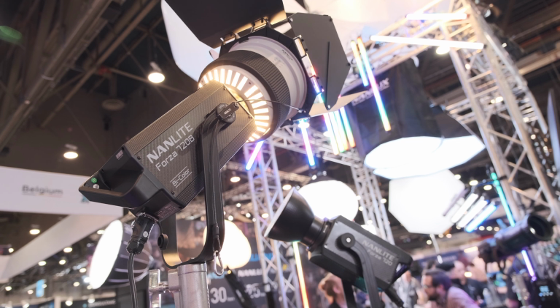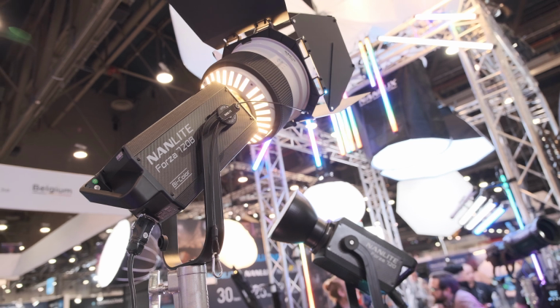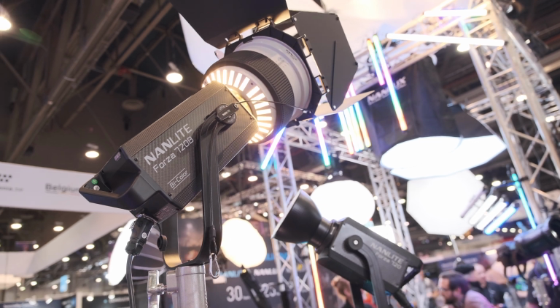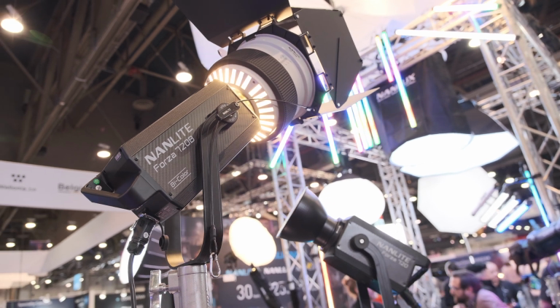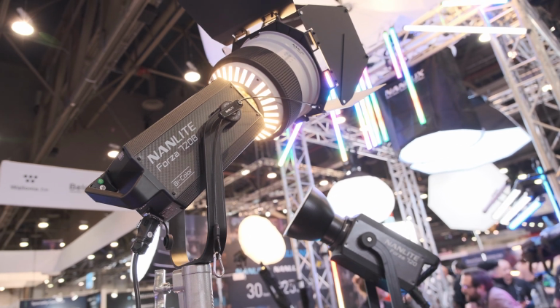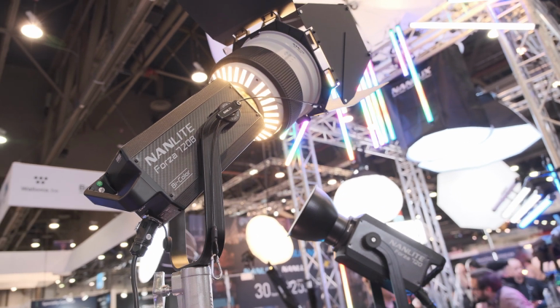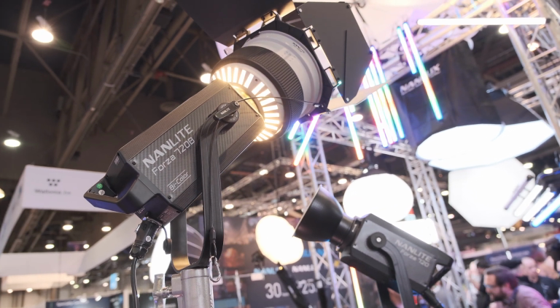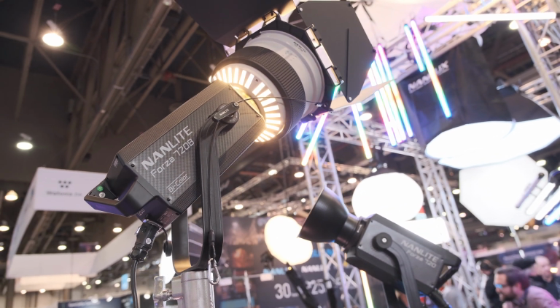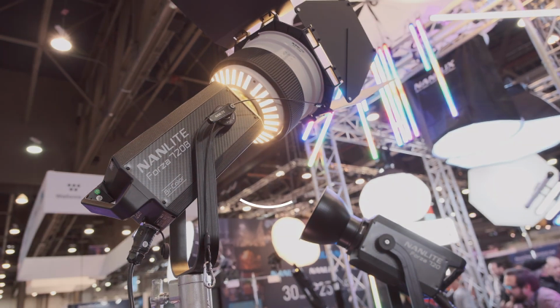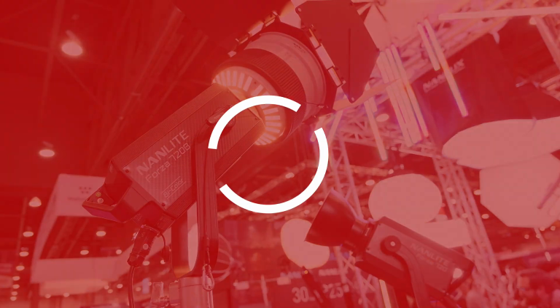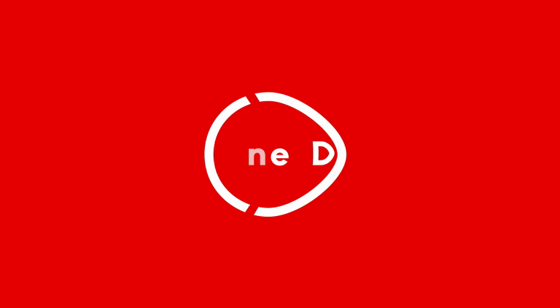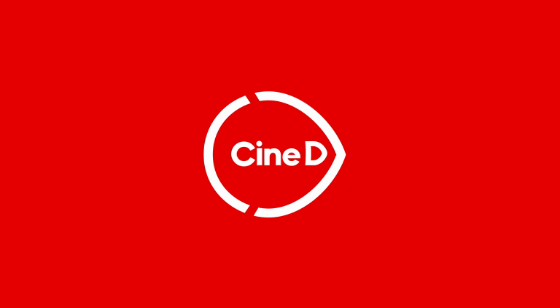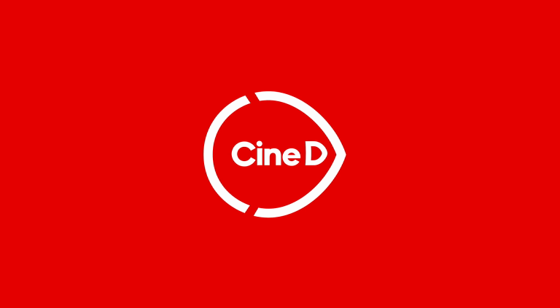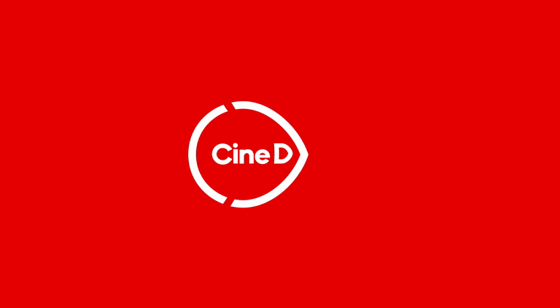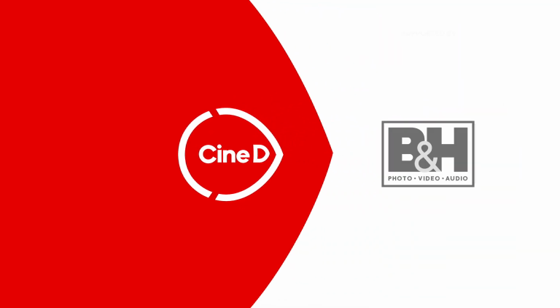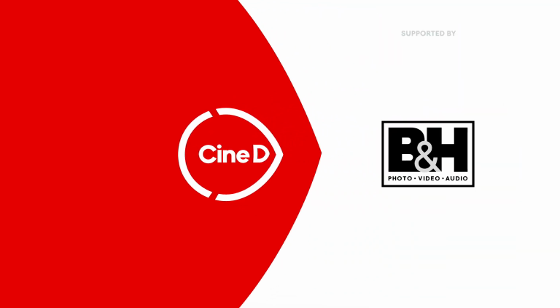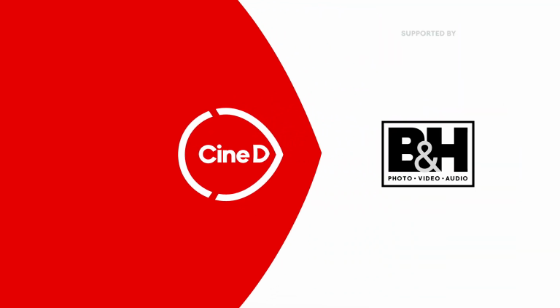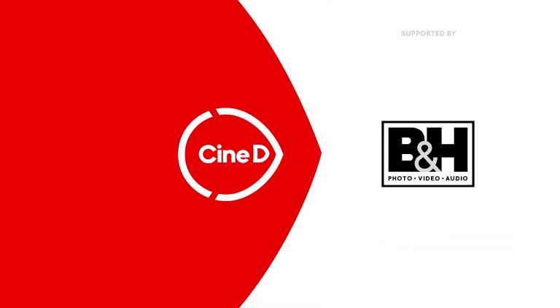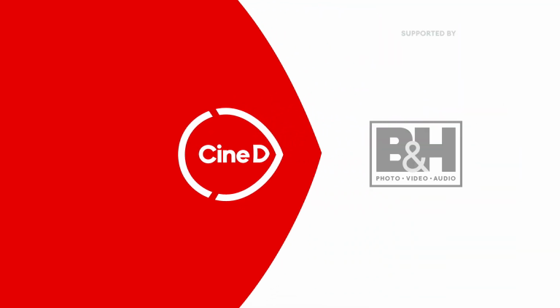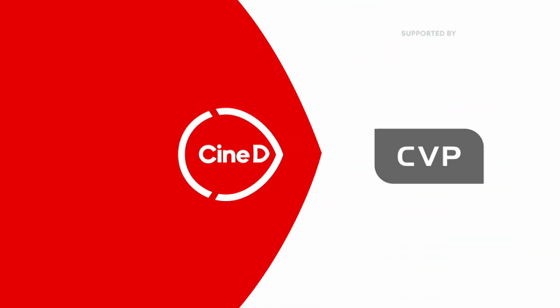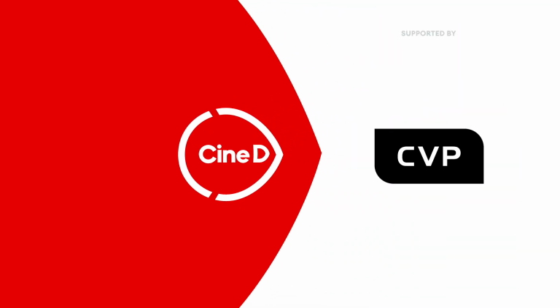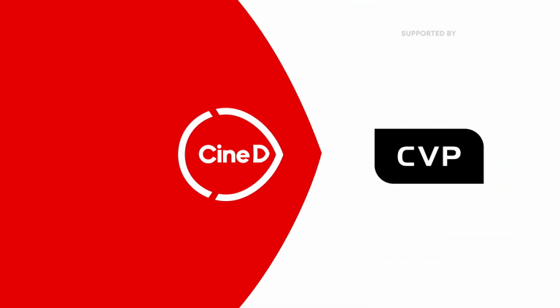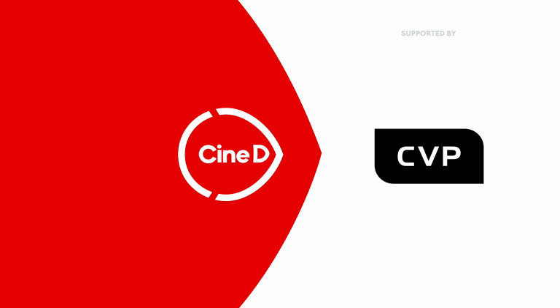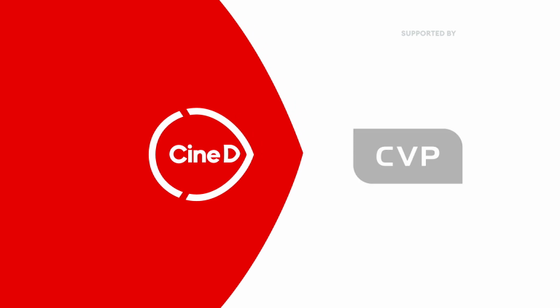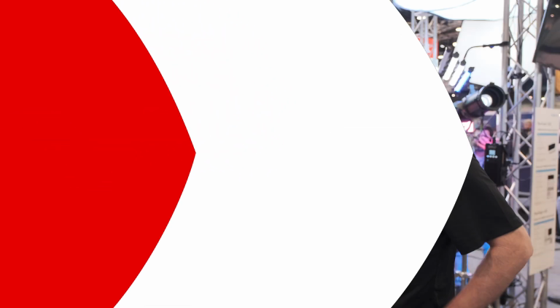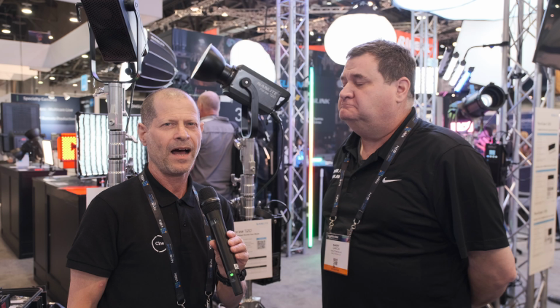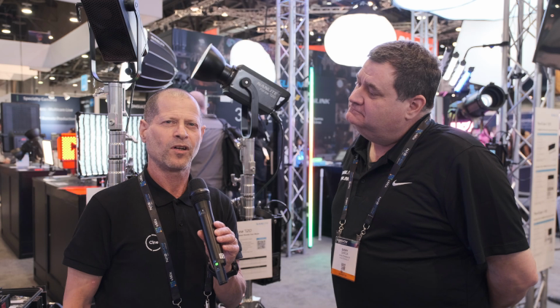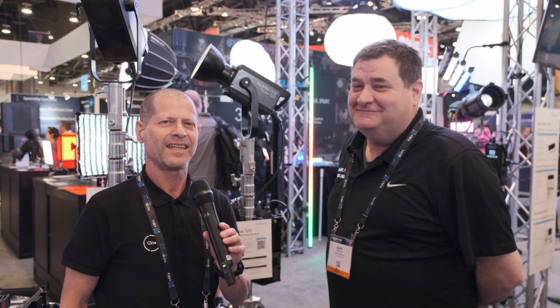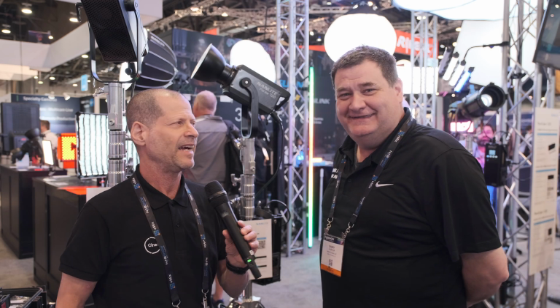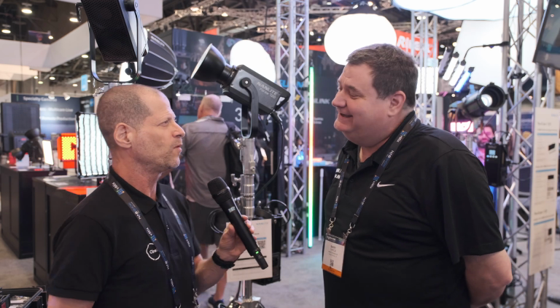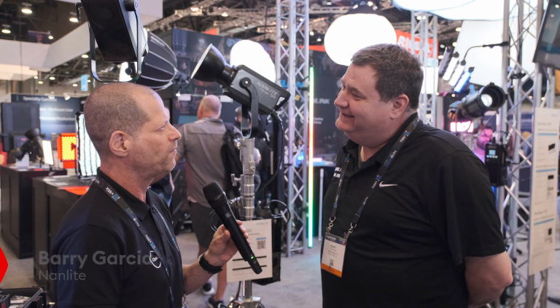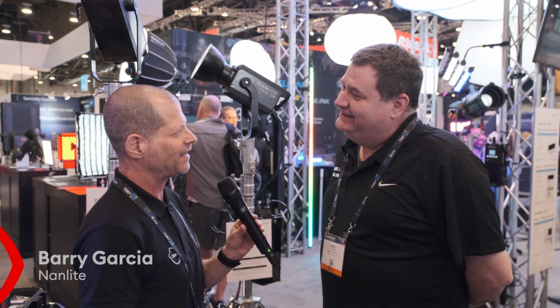This is the new Nanlite Forza 720B. This is a Synedy Gear News video, supported by B&H and CVP. I'm Johnny from Synedy, and I'm here with Barry from Nanlite.